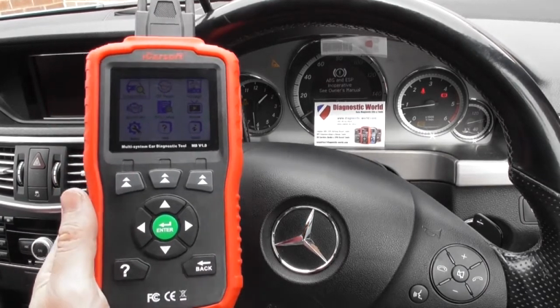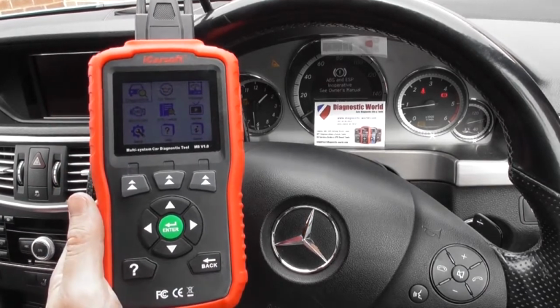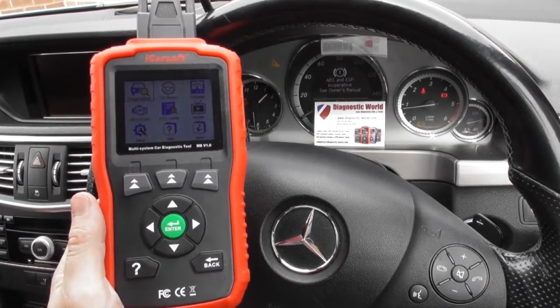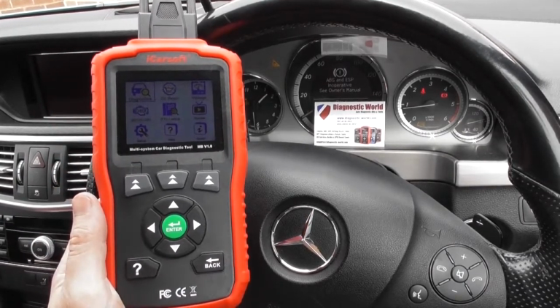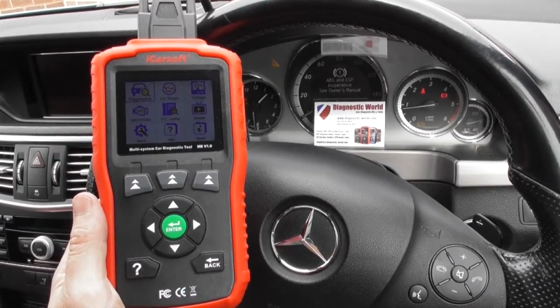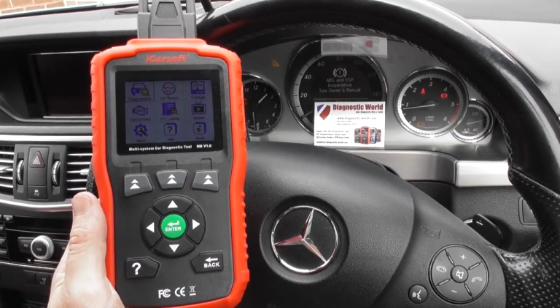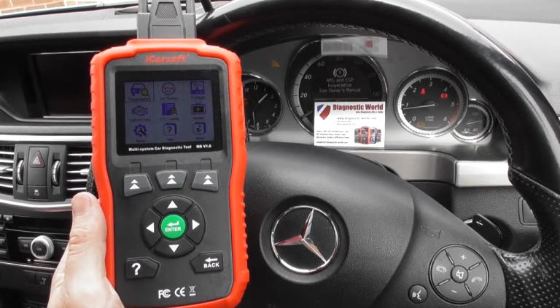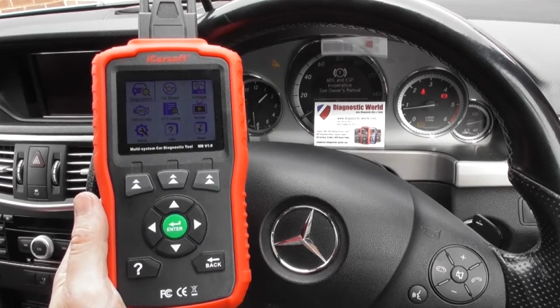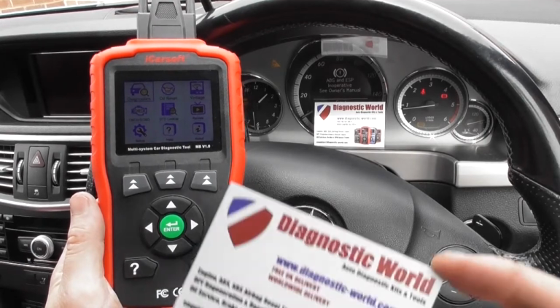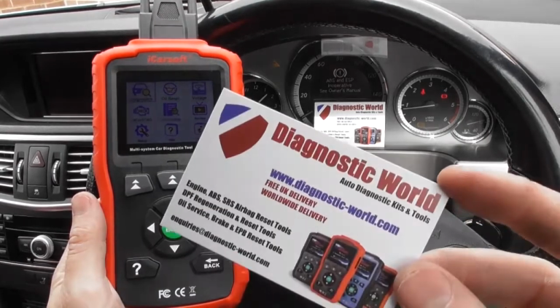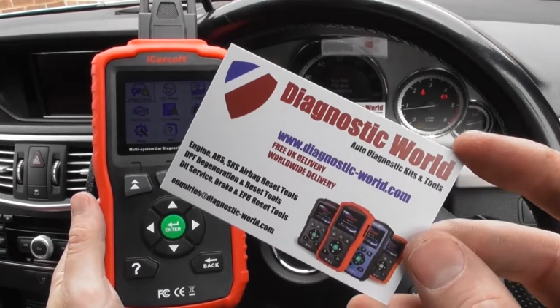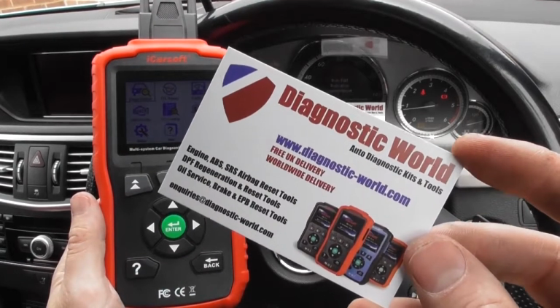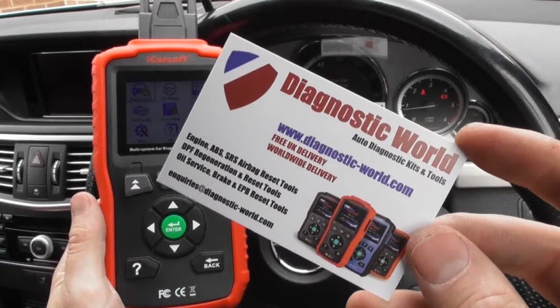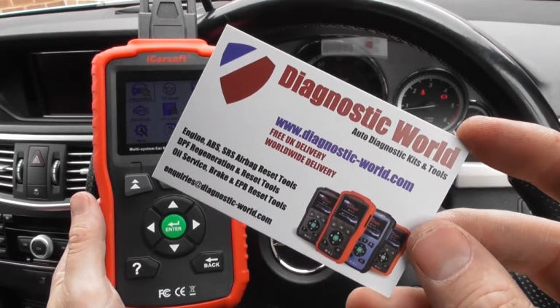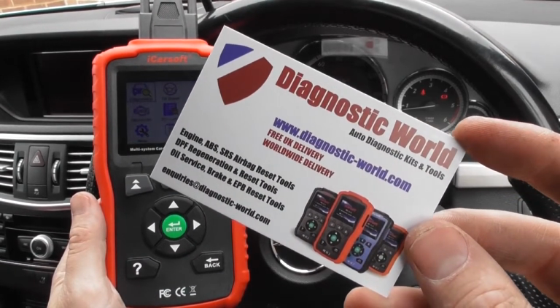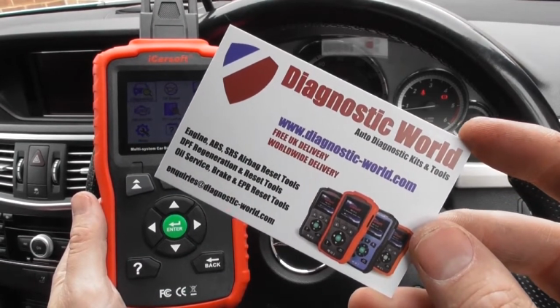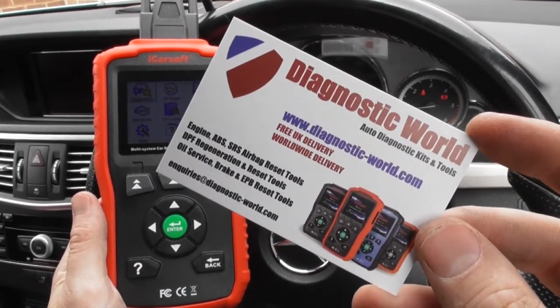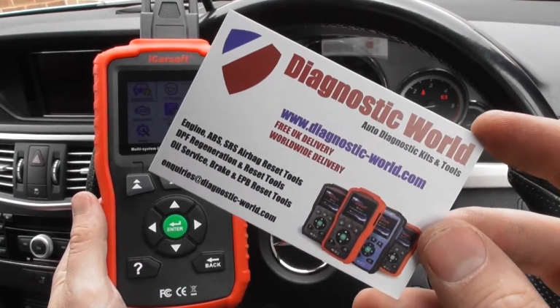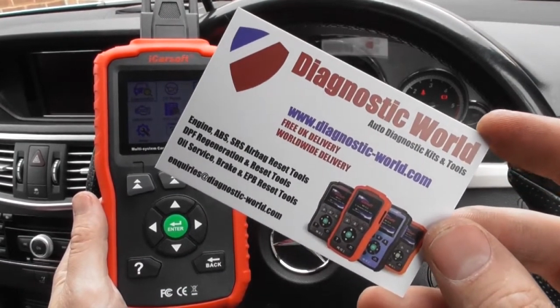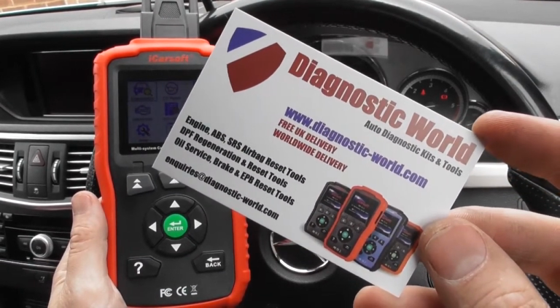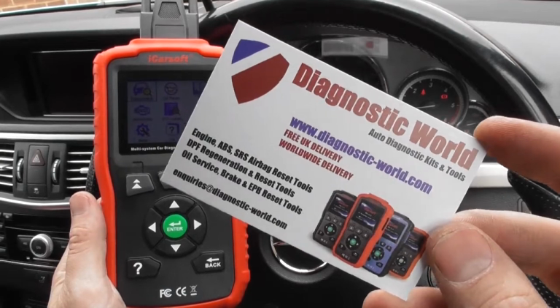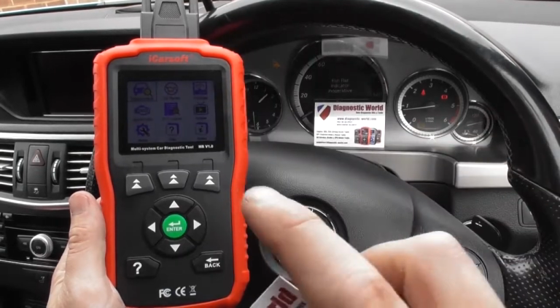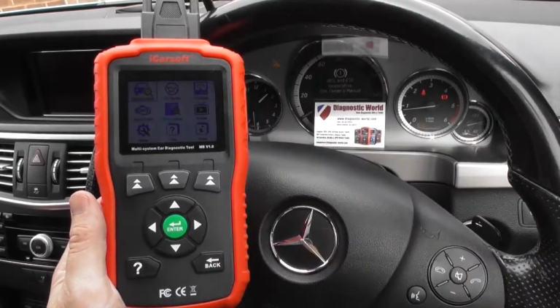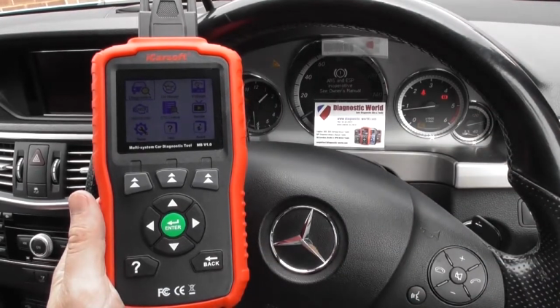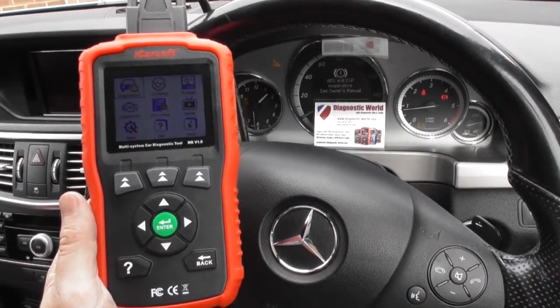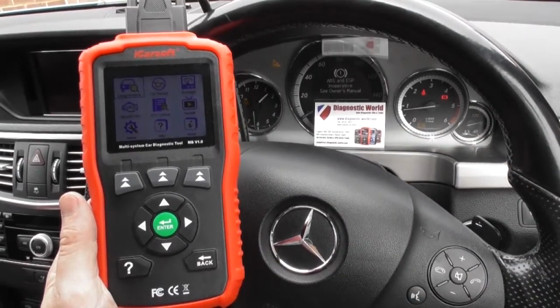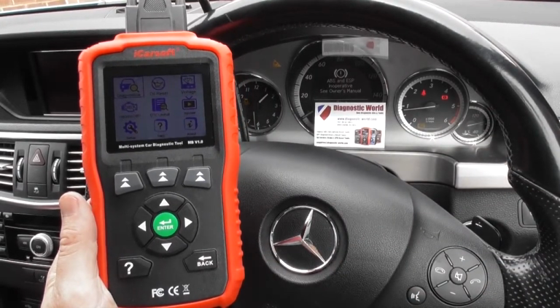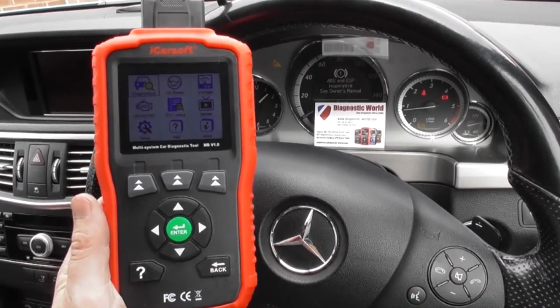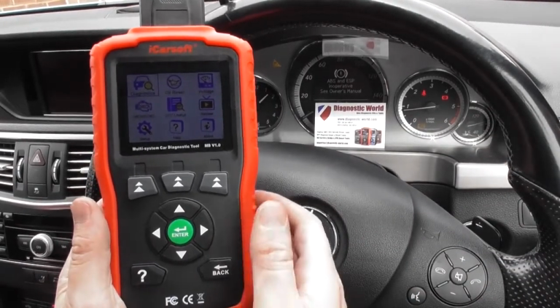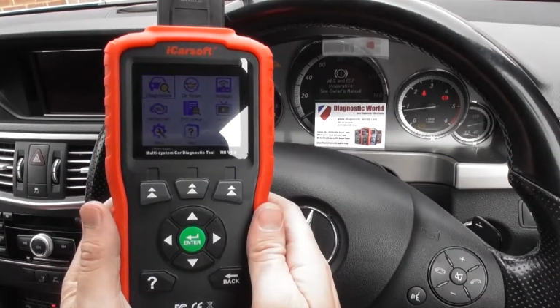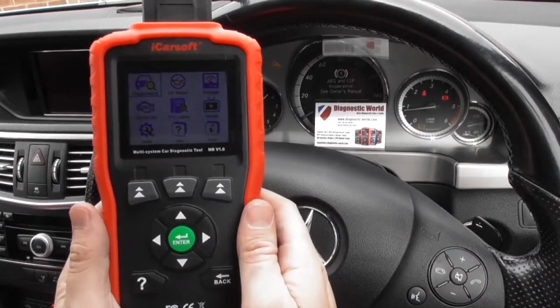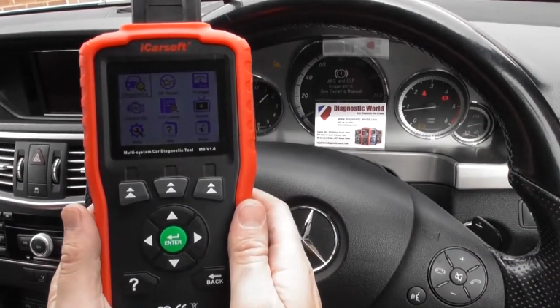This is the iCarSoft MB version 1.0. It's available at Diagnostic World — www.diagnostic-world.com — and this is what we're going to use to actually diagnose the fault with this vehicle.